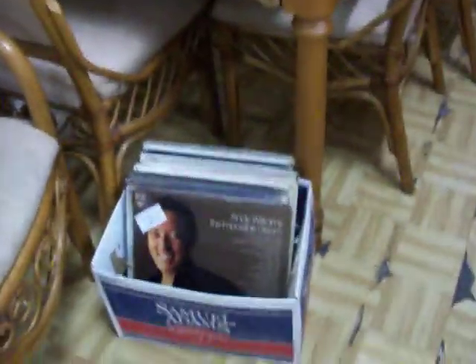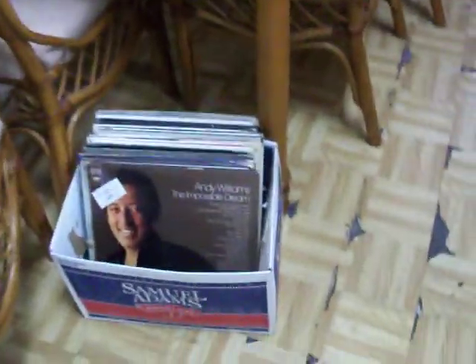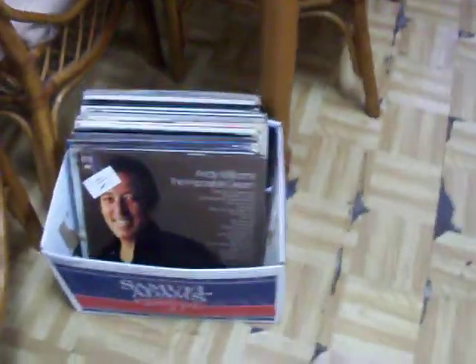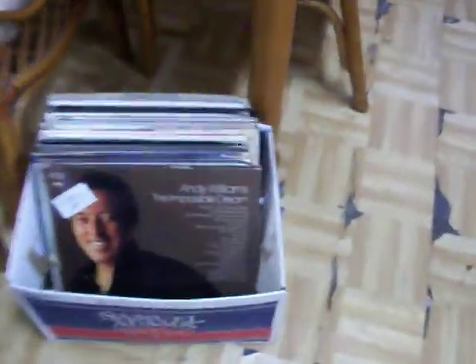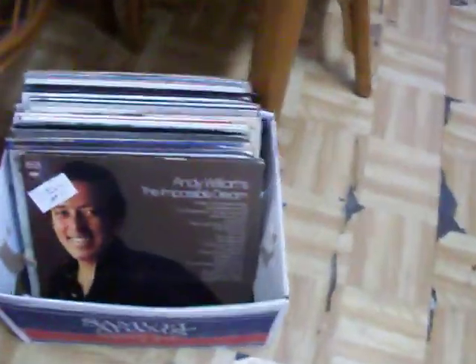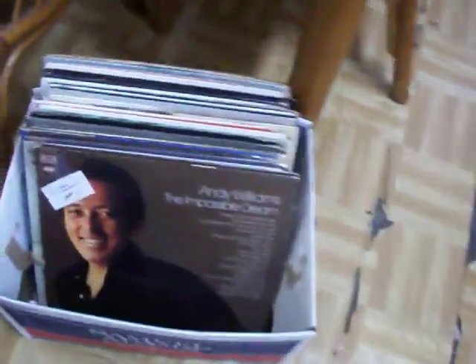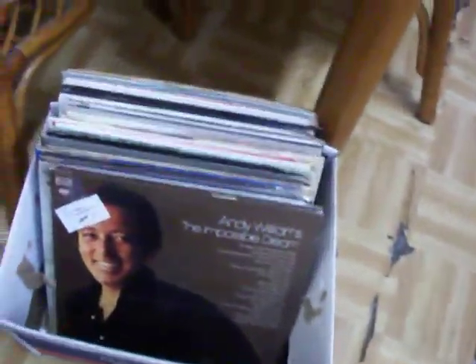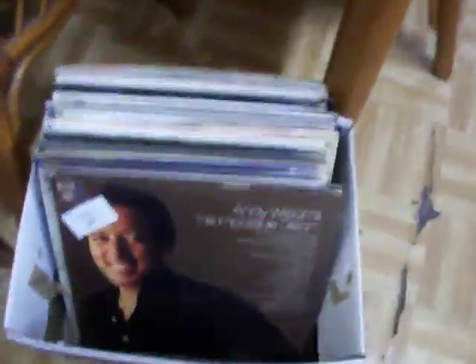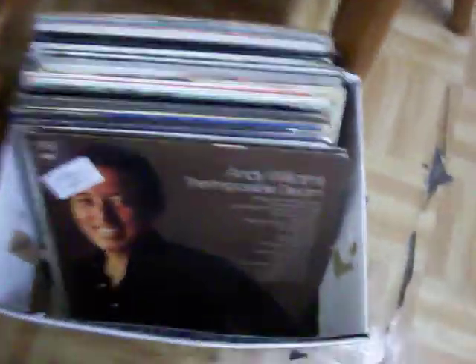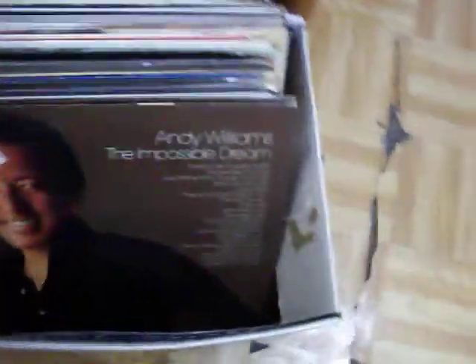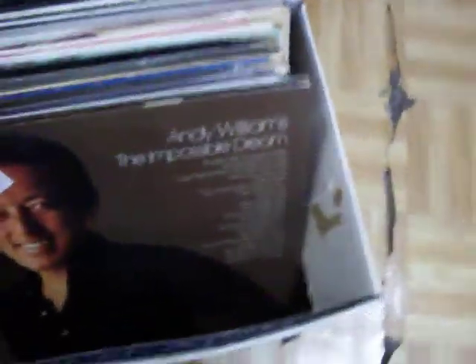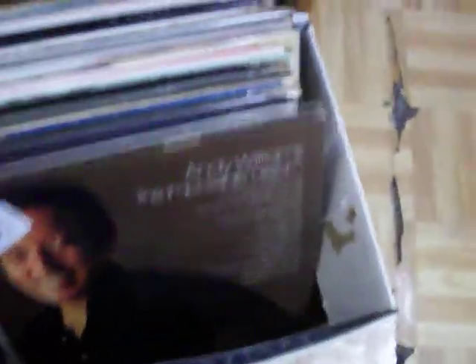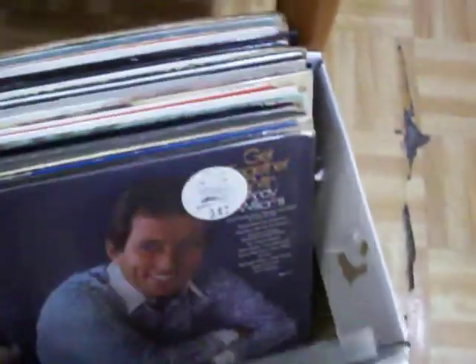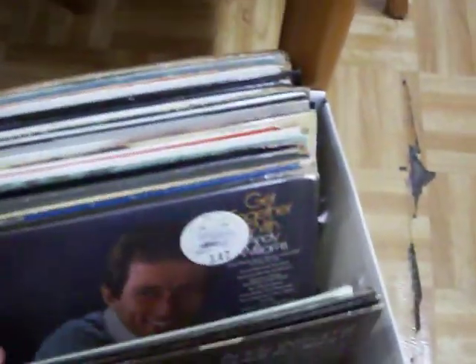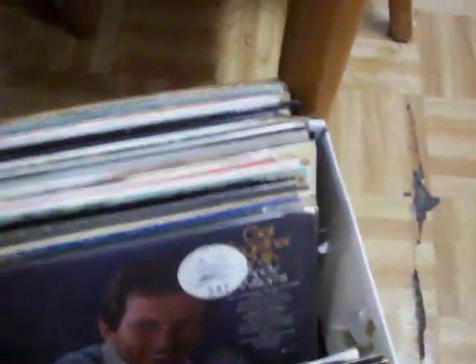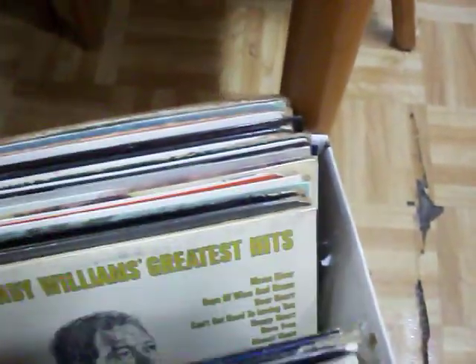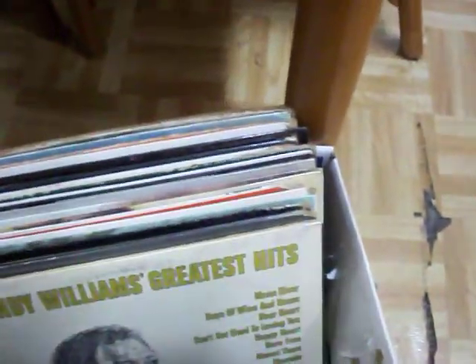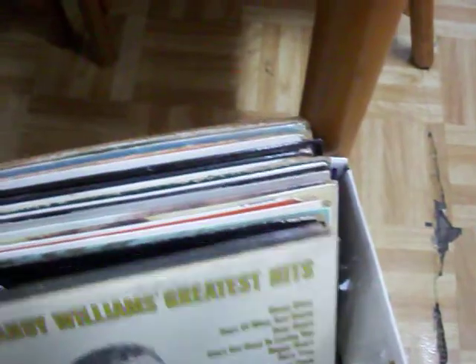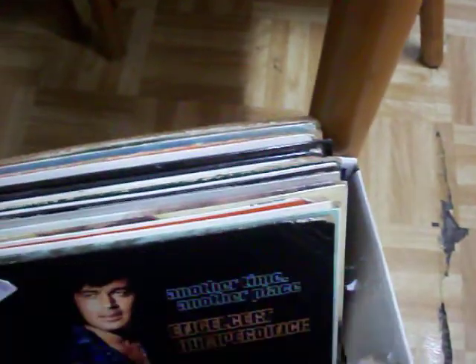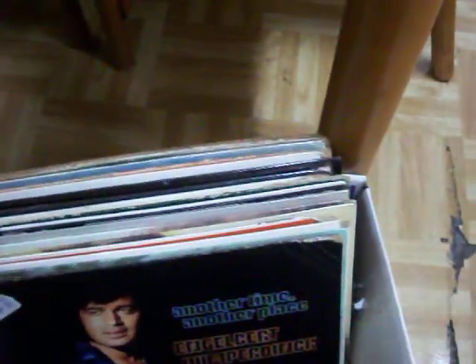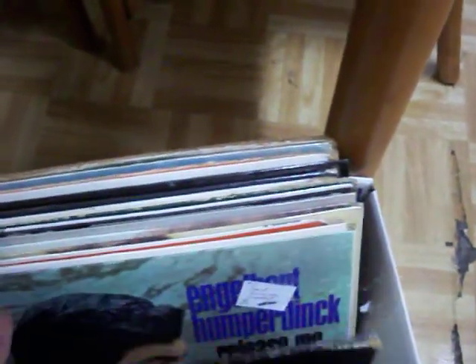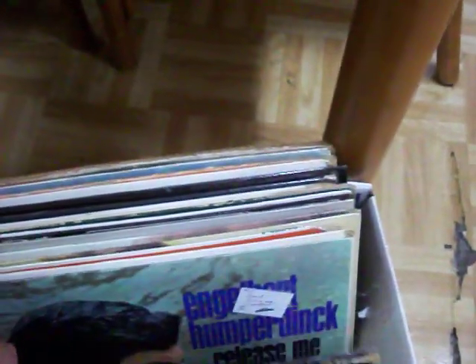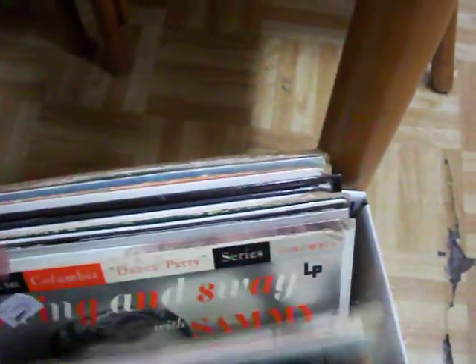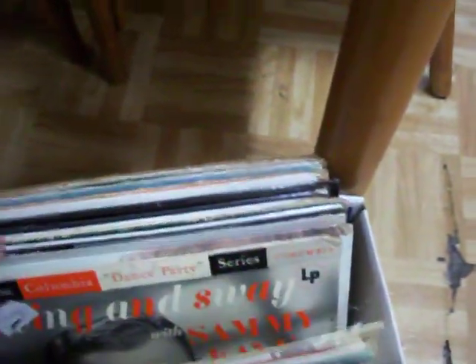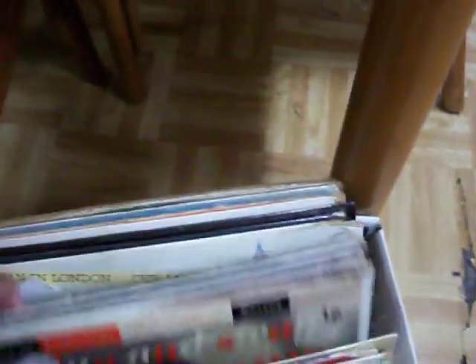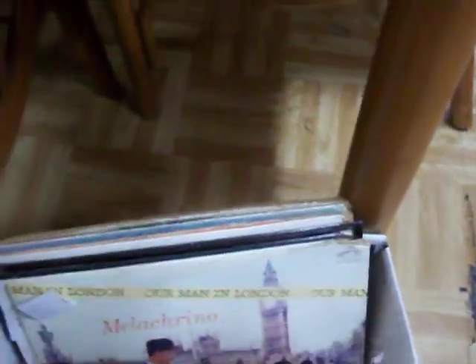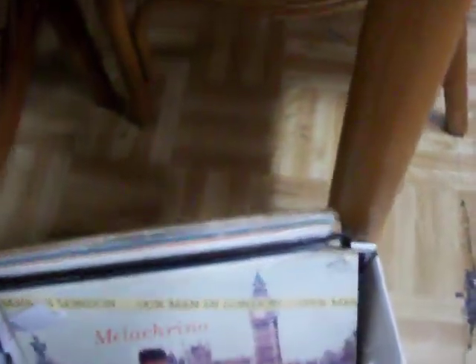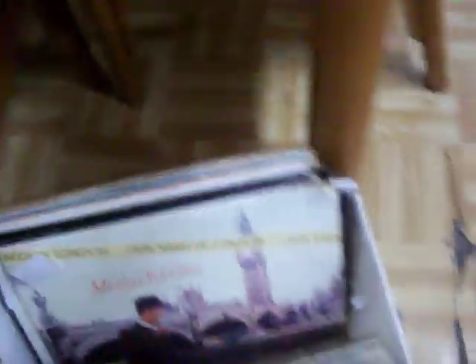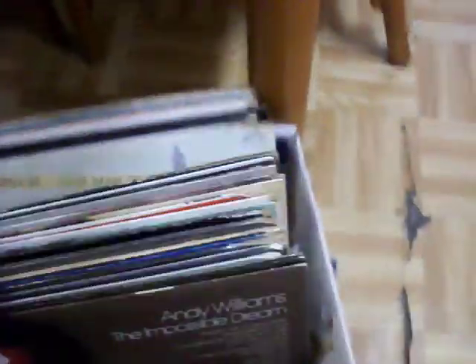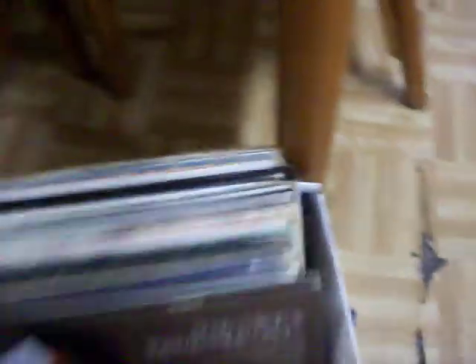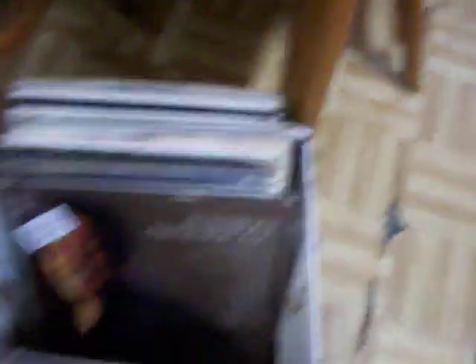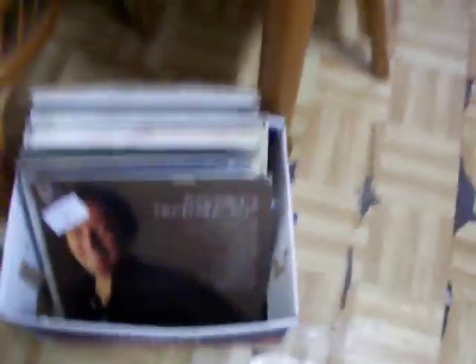Got a set of records right here — got a lot of Andy Williams, there's a Marie Osmond album in there, Tom Jones, and a few others. The records are all just $1 a piece.